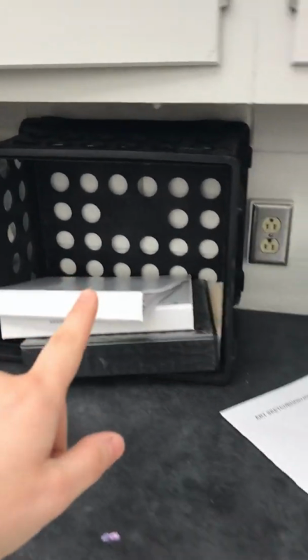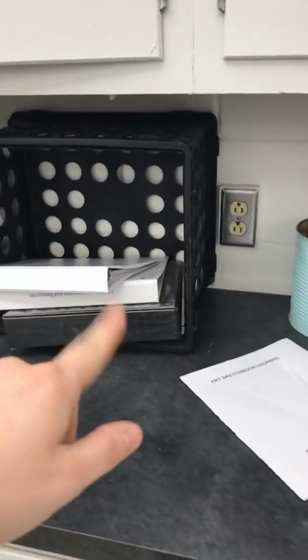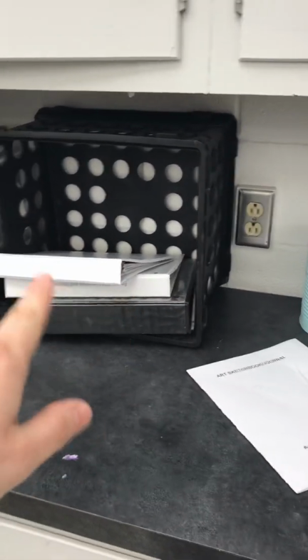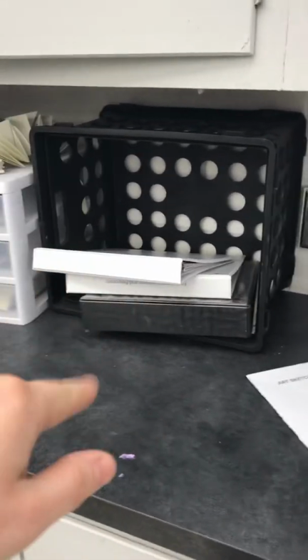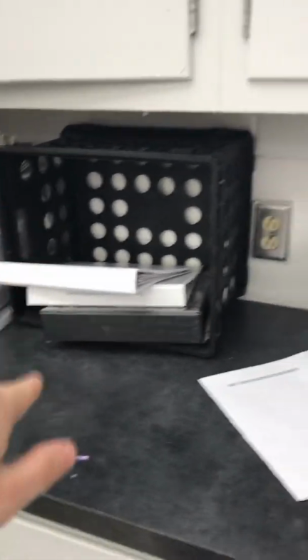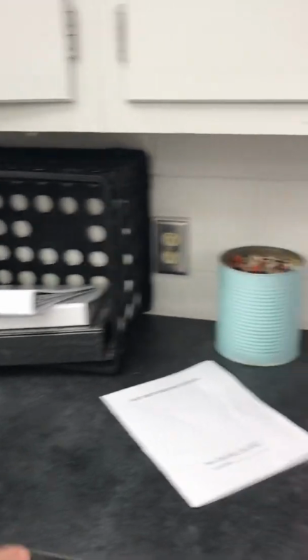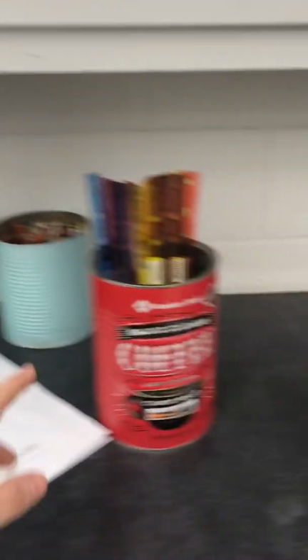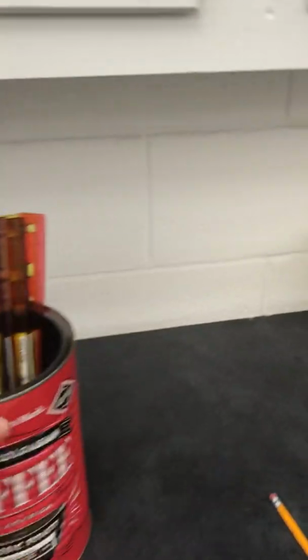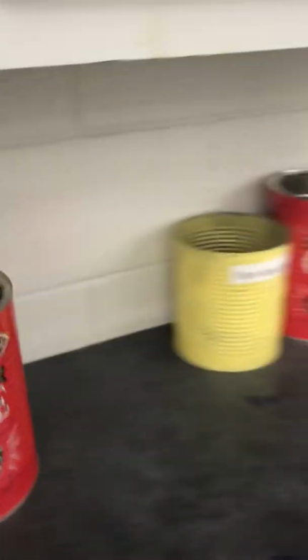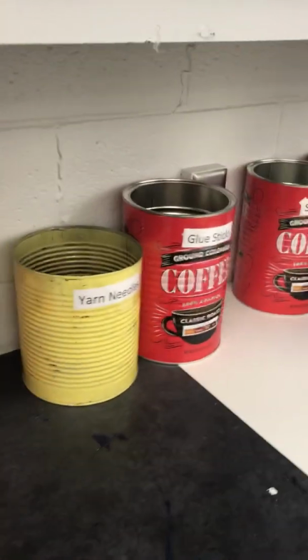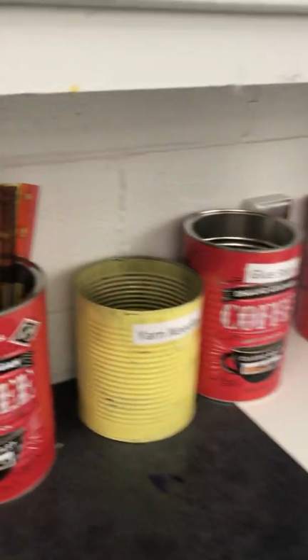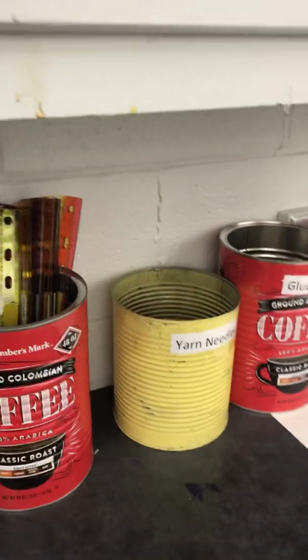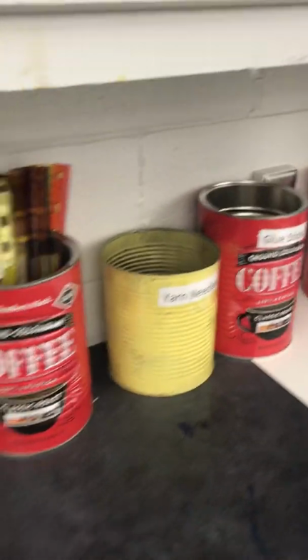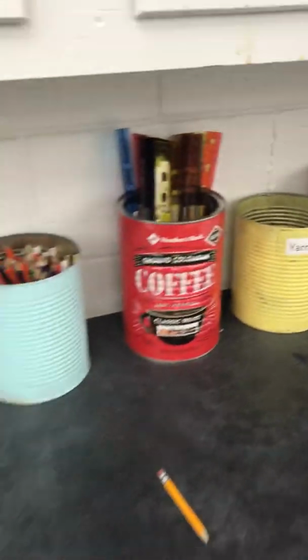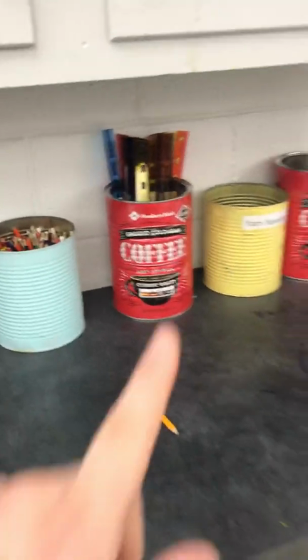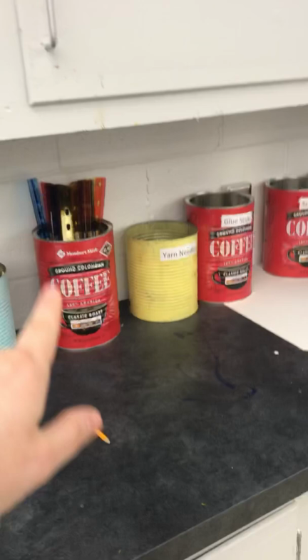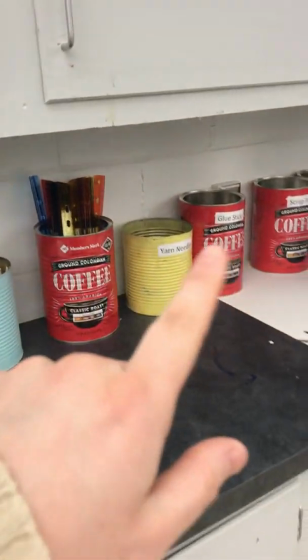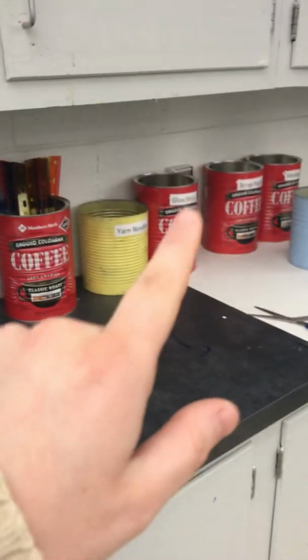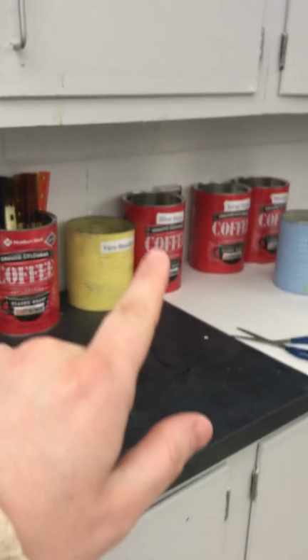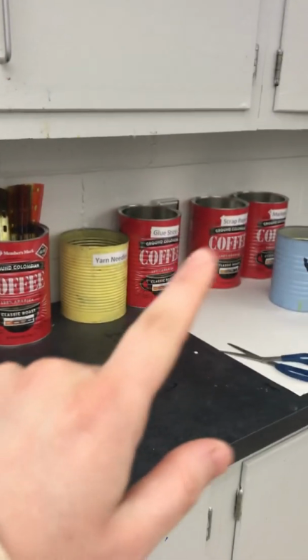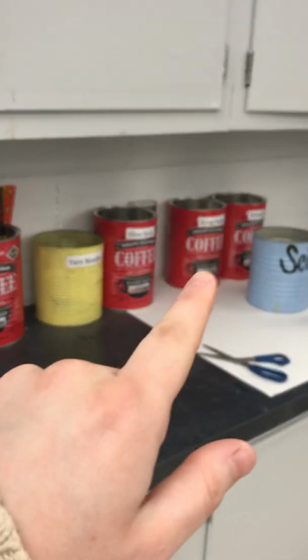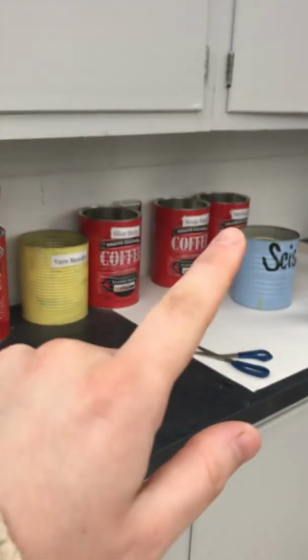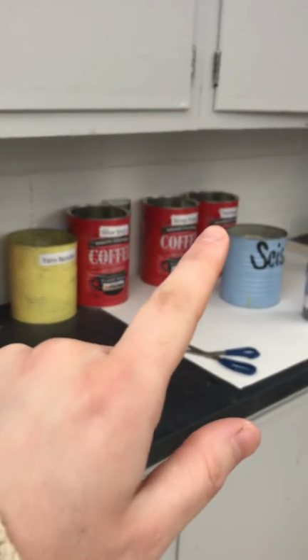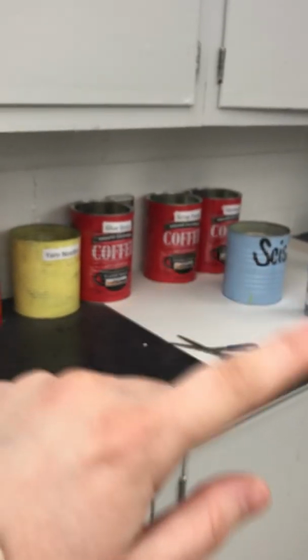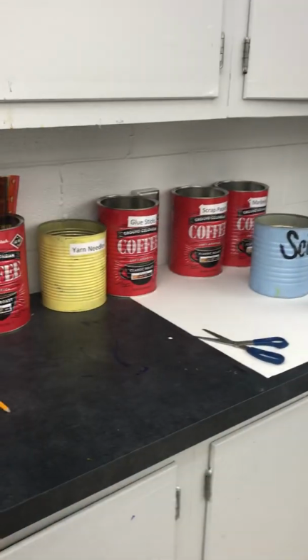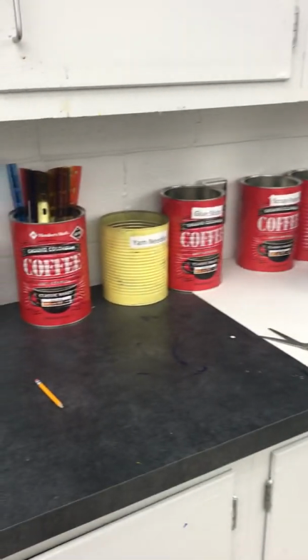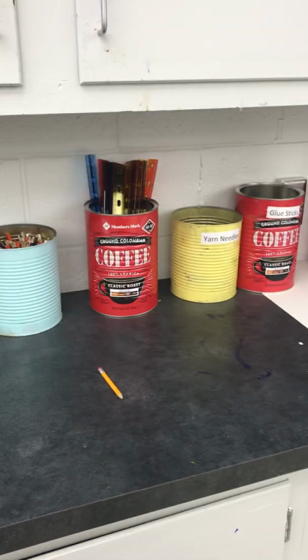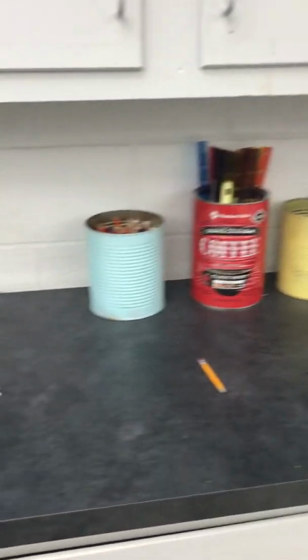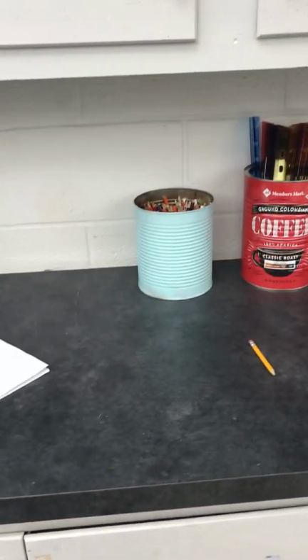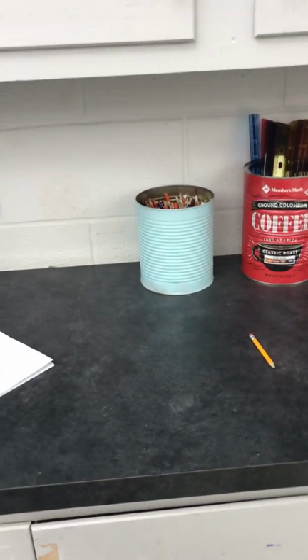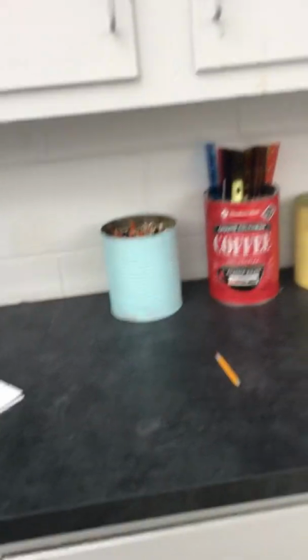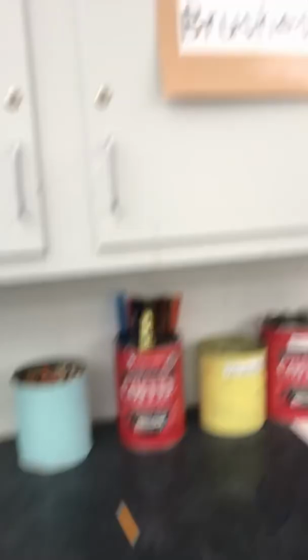I put my lesson plans and stuff here — I don't think you'll have to deal with that. Back here I try to put stuff that kids should just be able to grab: rulers, yarn needles, glue sticks, scrap paper, scissors — stuff like that that the kids need to just be able to grab quickly.